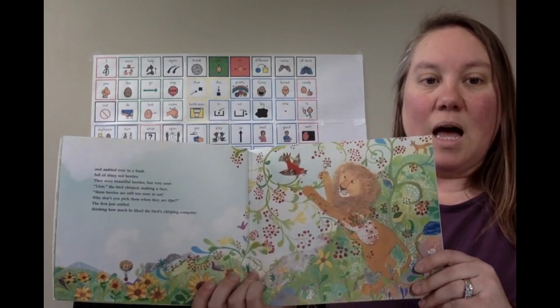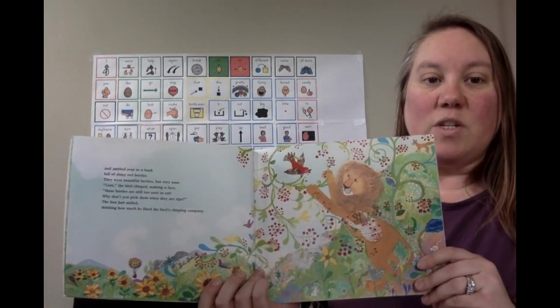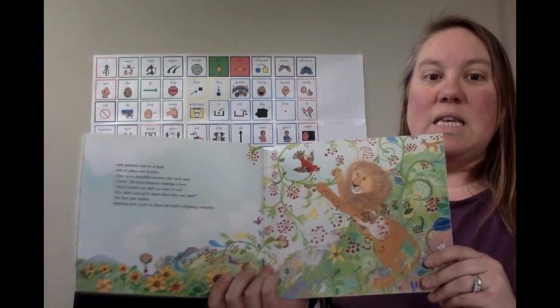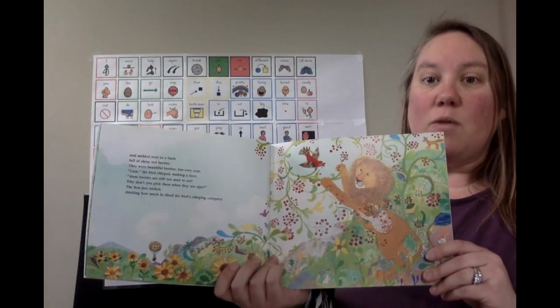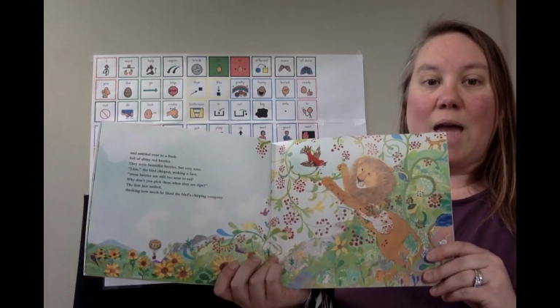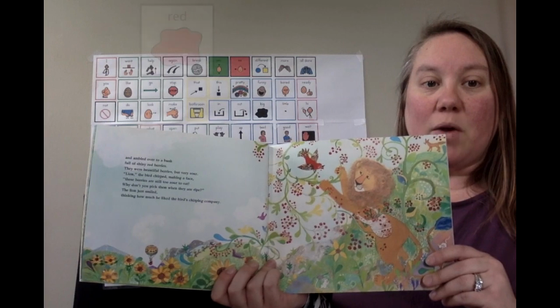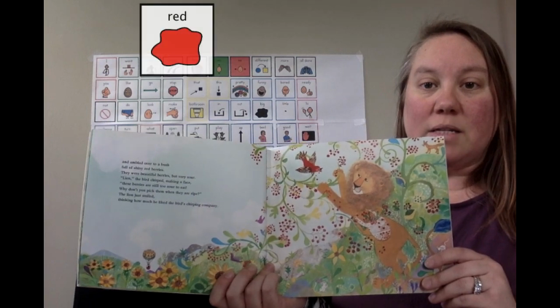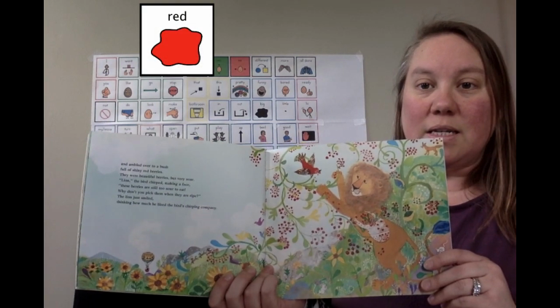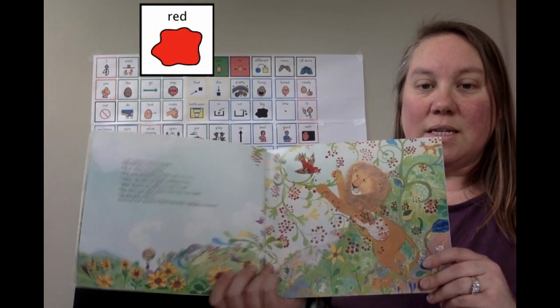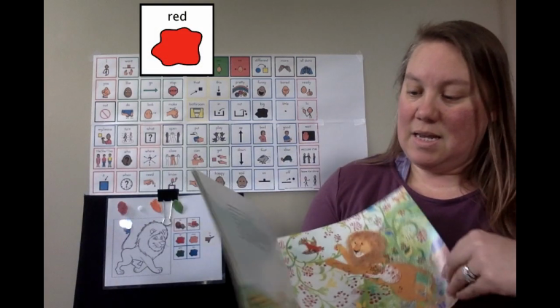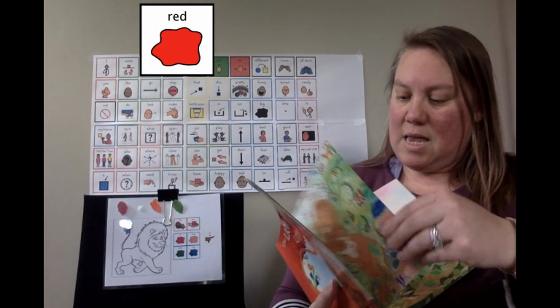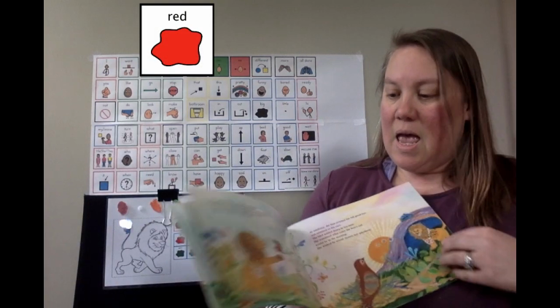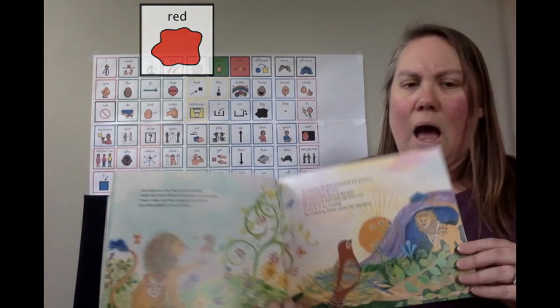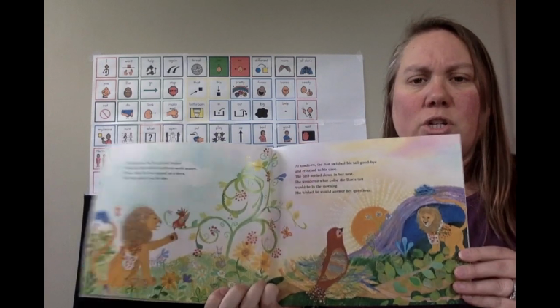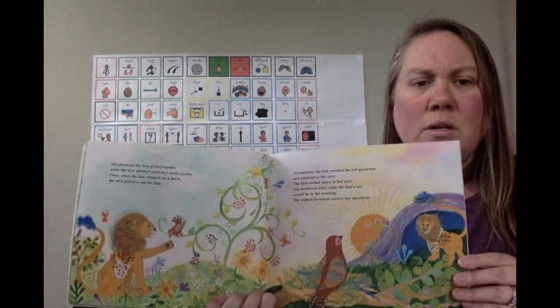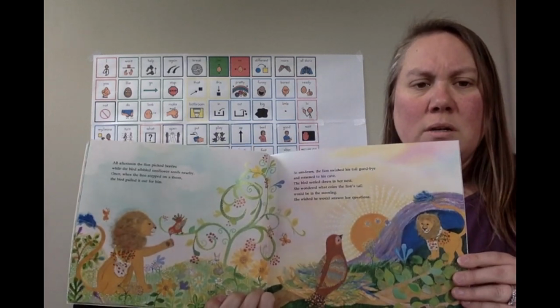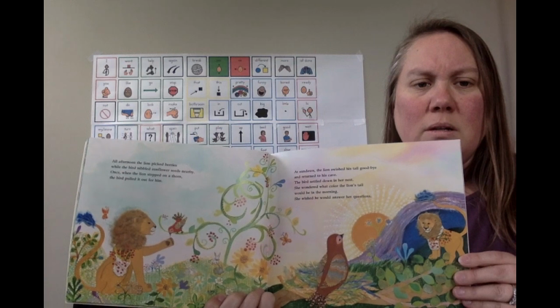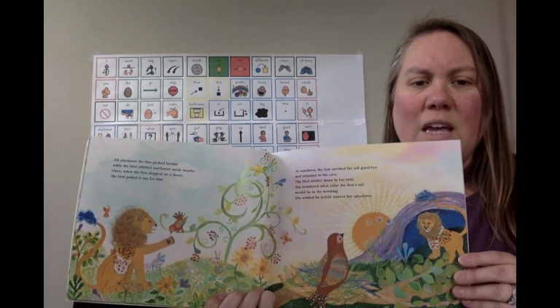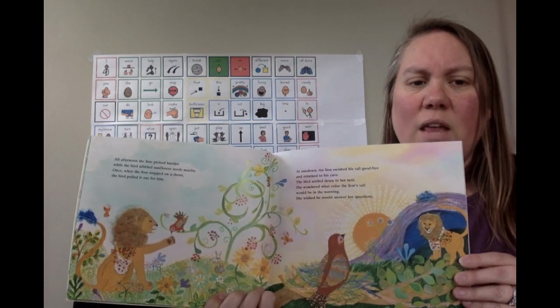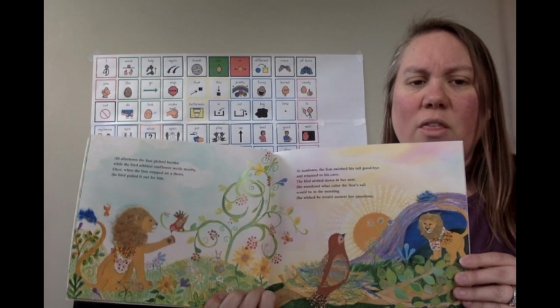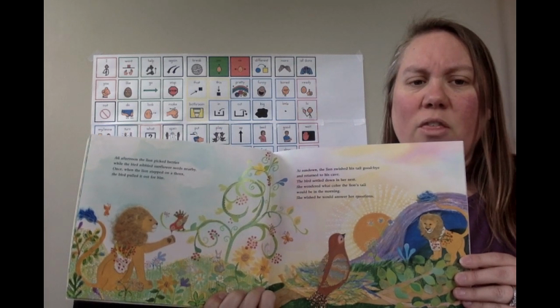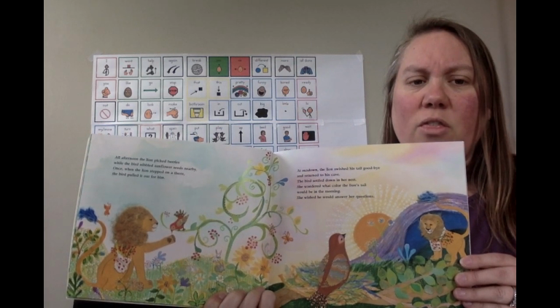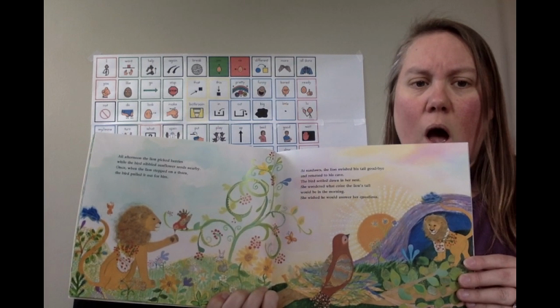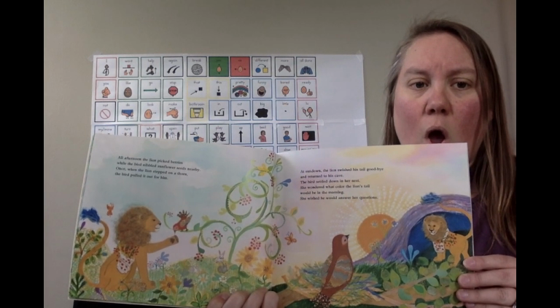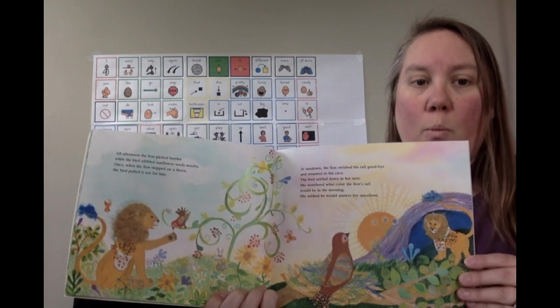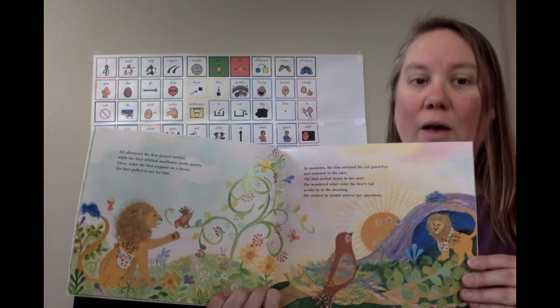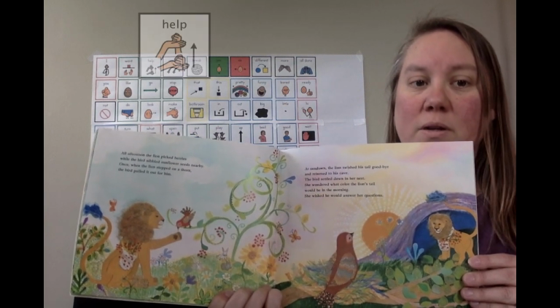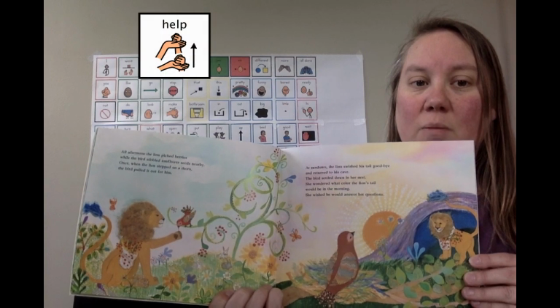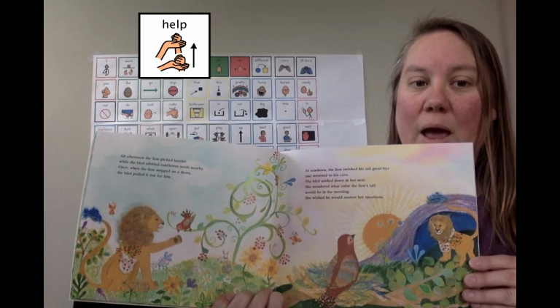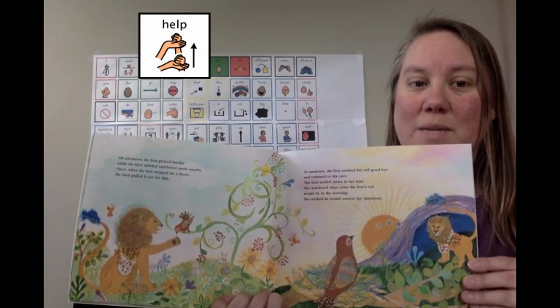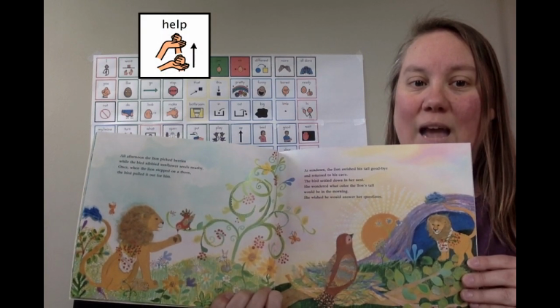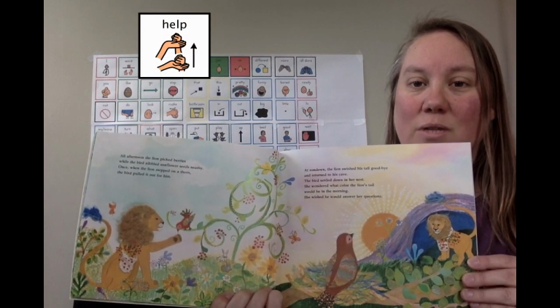Lion went to eat yummy red berries. Ouch! Lion got a thorn in his paw. Bird helped him get it out.